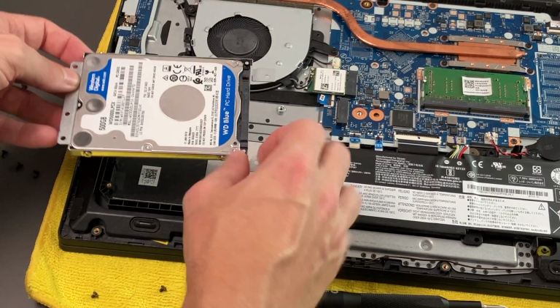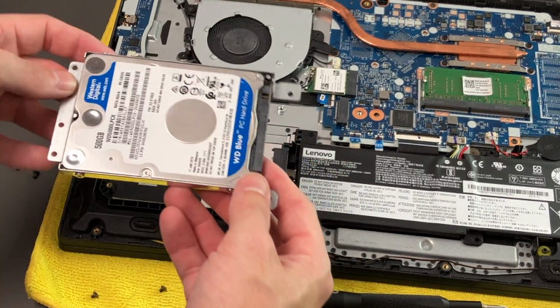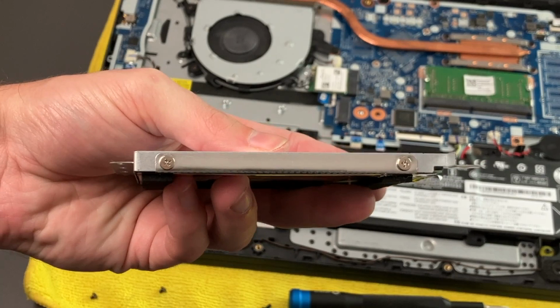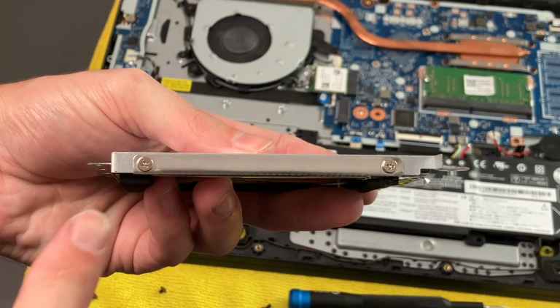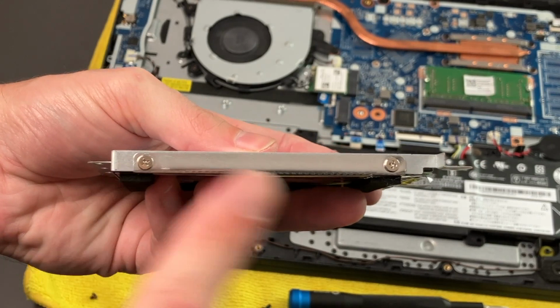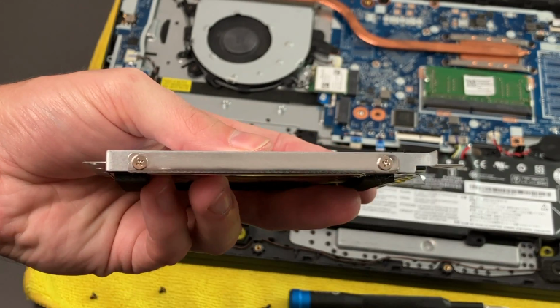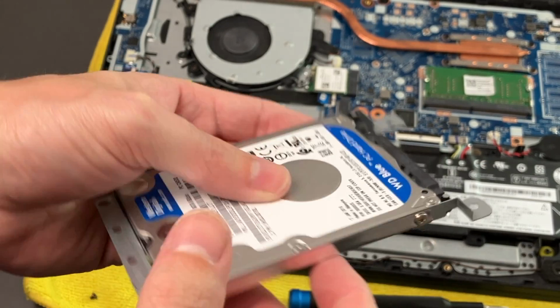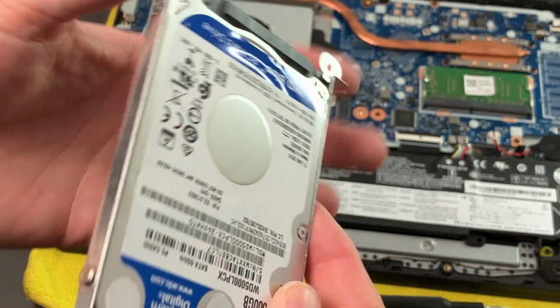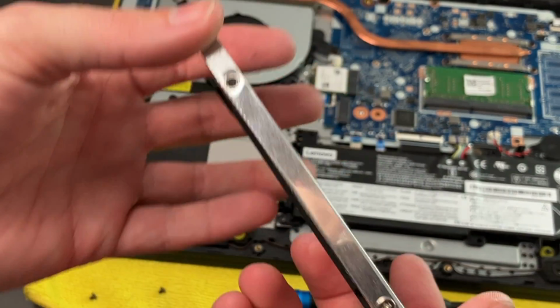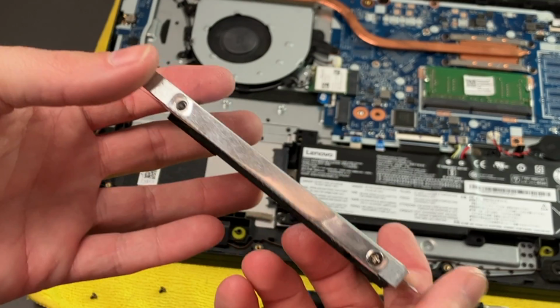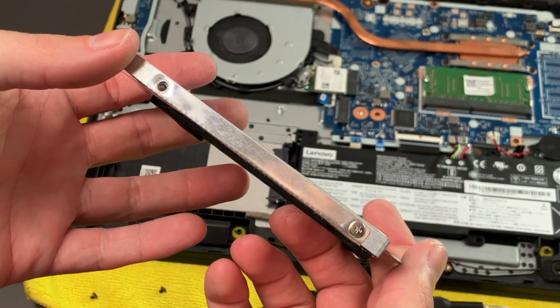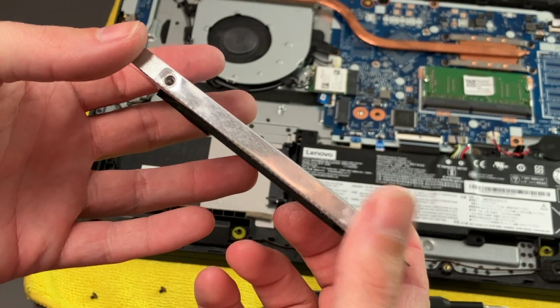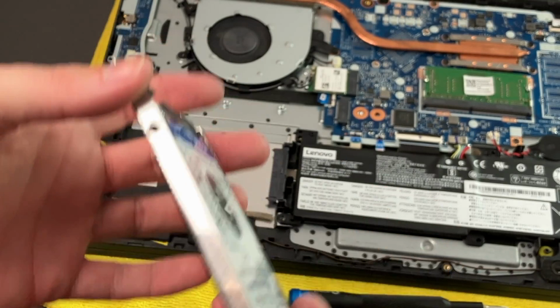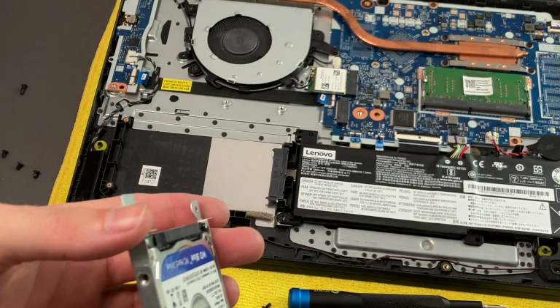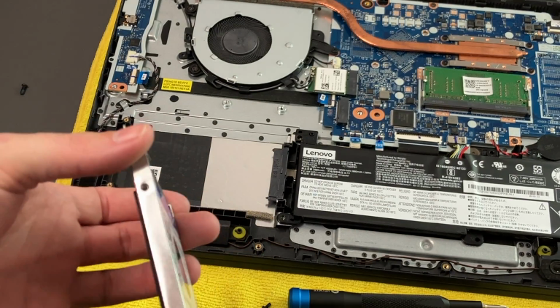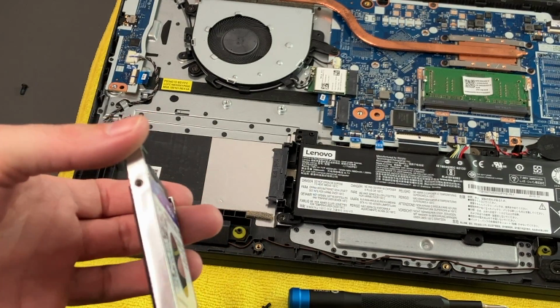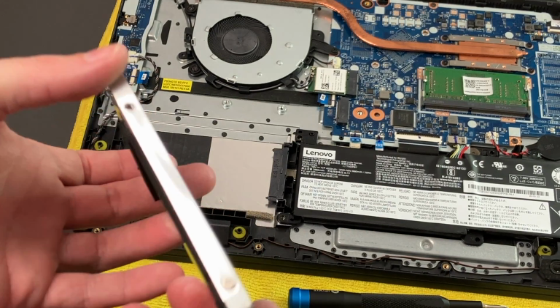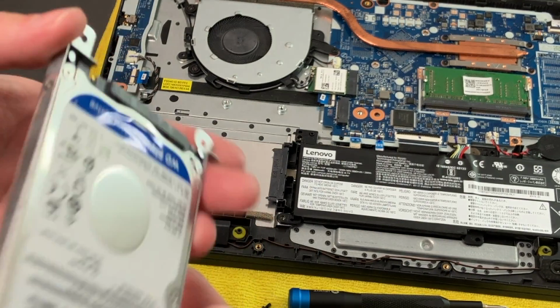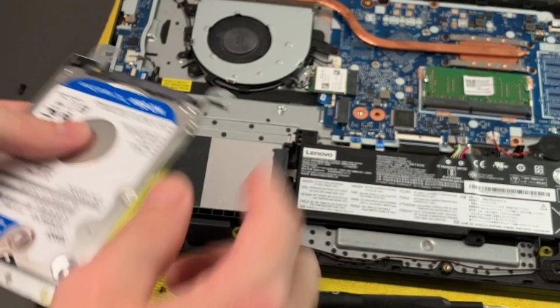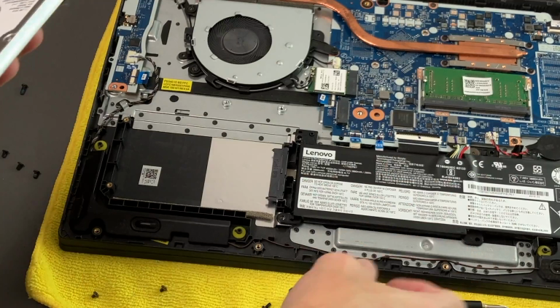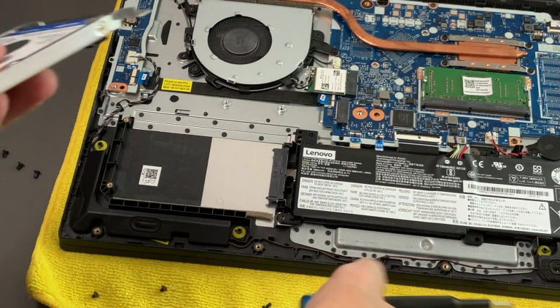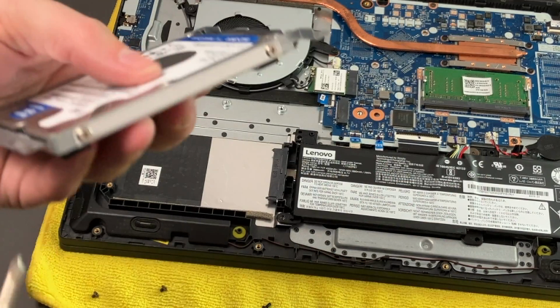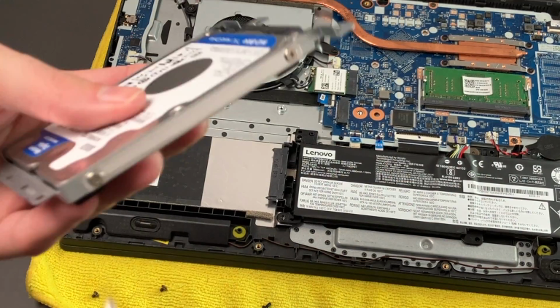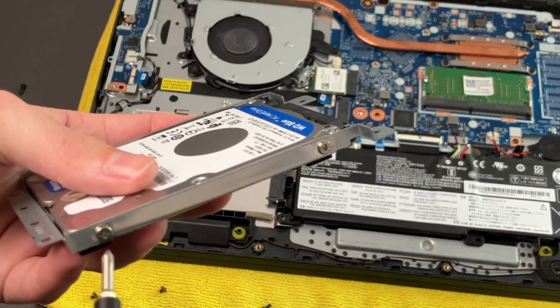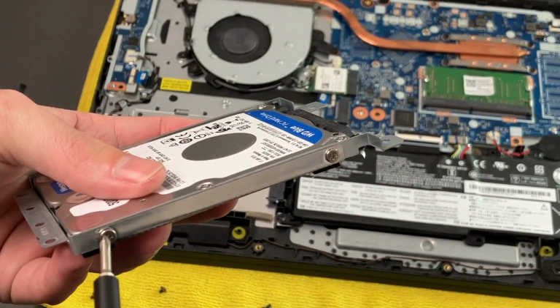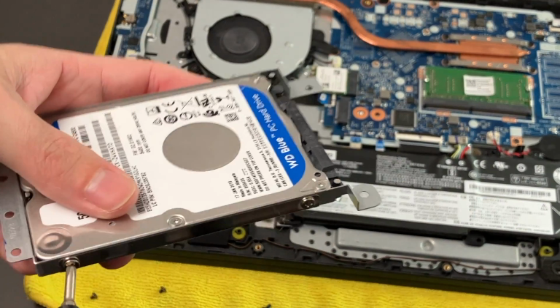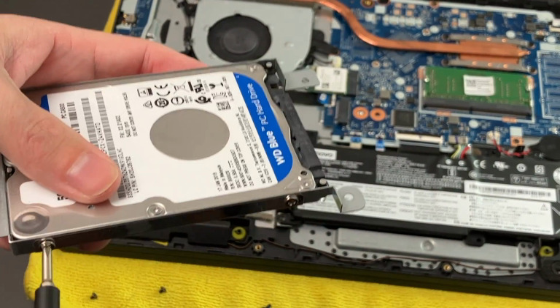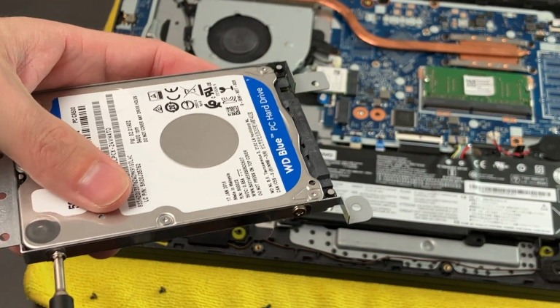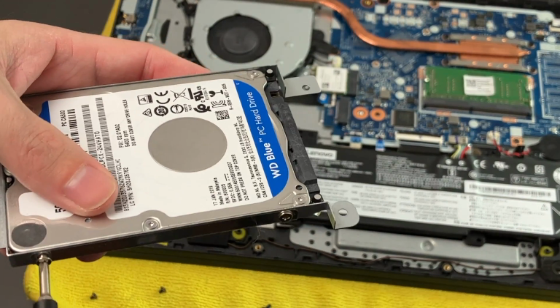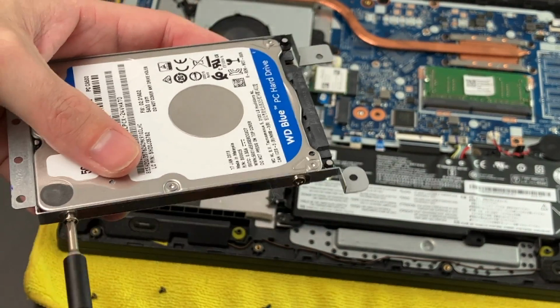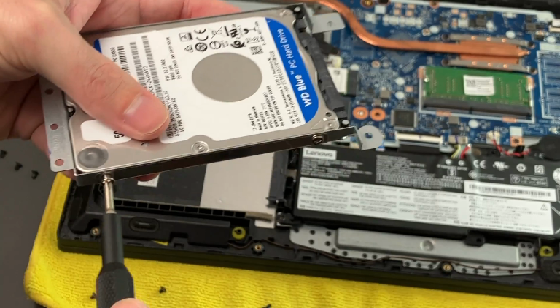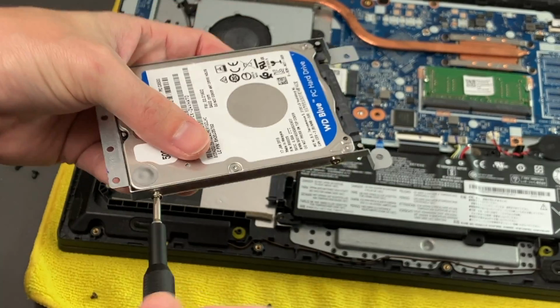There we go — we should be able to lift the drive out. It looks like our bracket has two screws on this side and one screw on this side for some reason — not sure if one came out. We did have some loose screws in here, so I would not be surprised. So we'll go ahead and unscrew the drive and put our SSD inside.